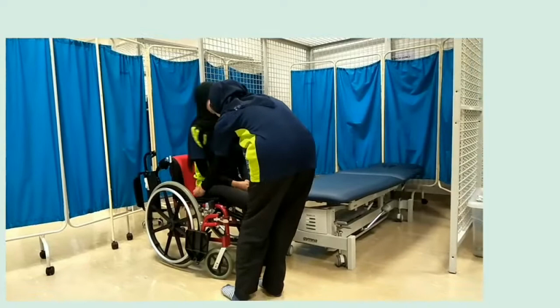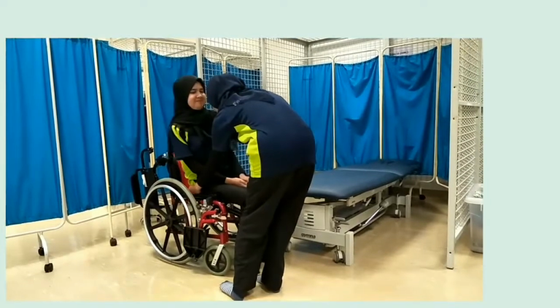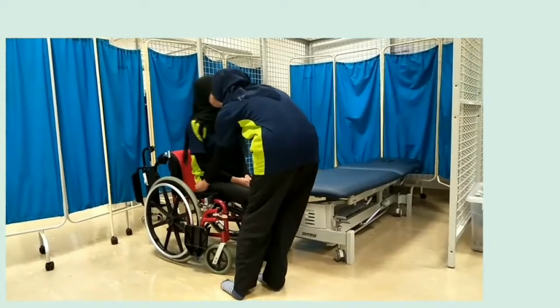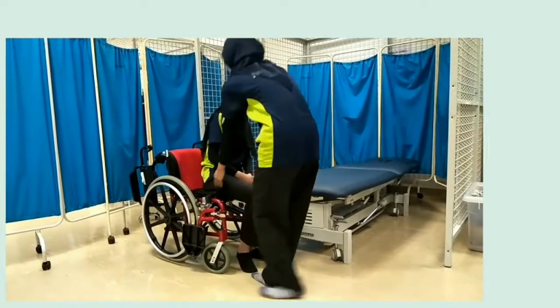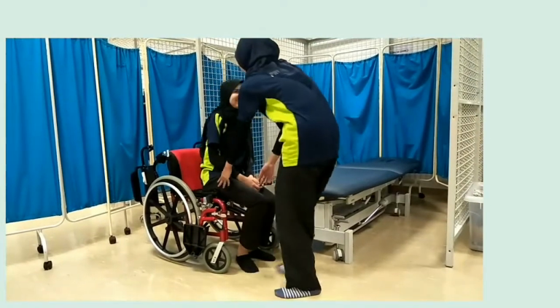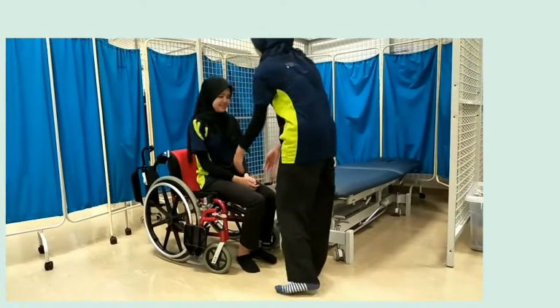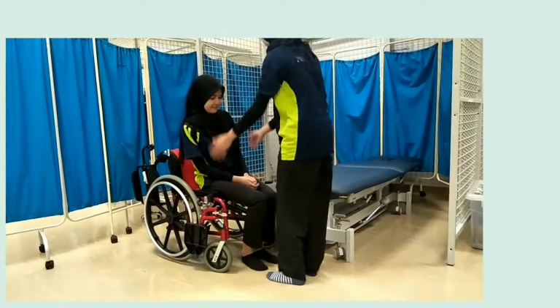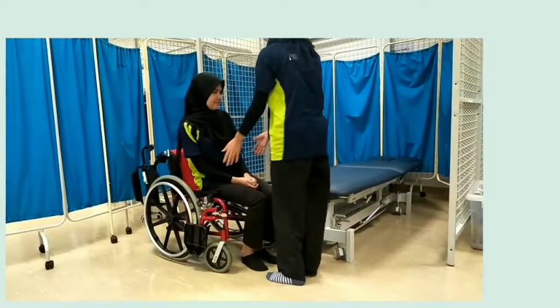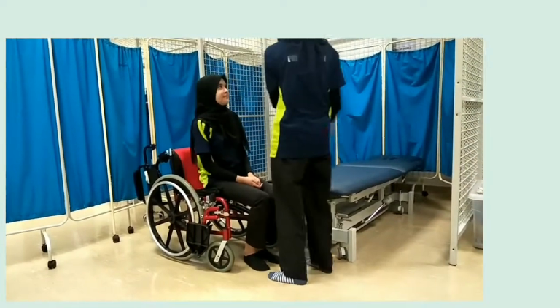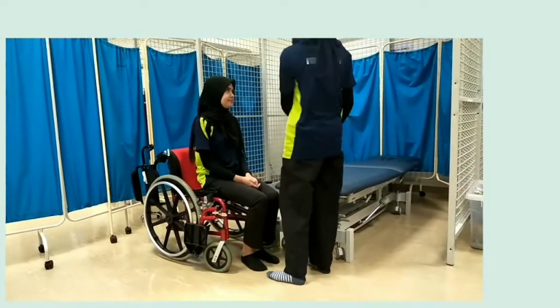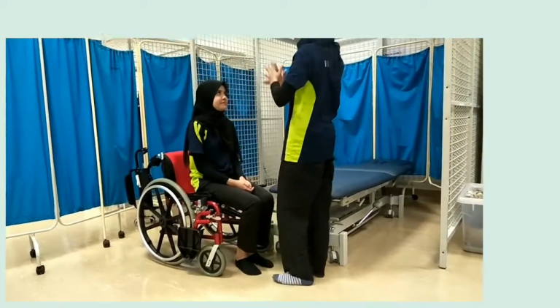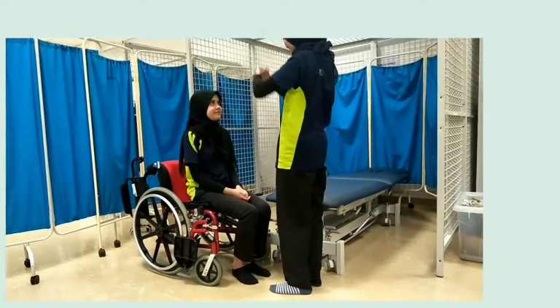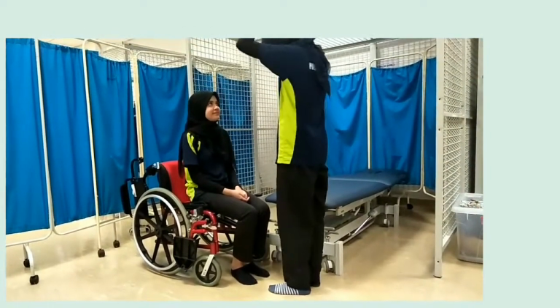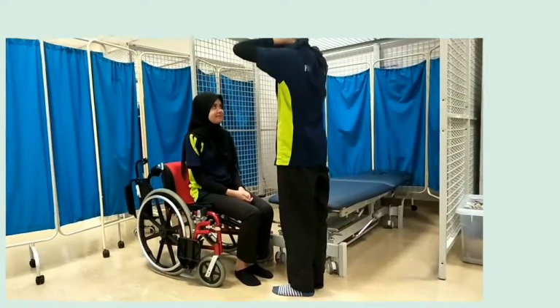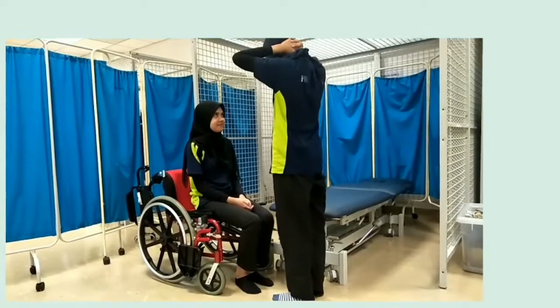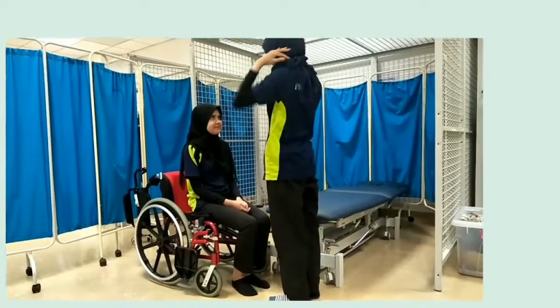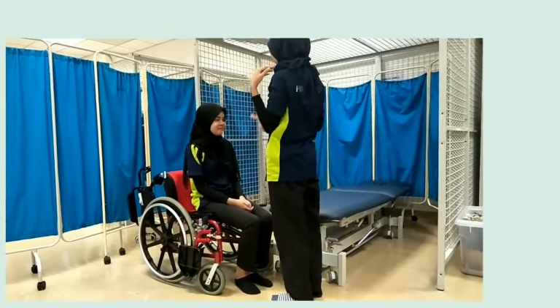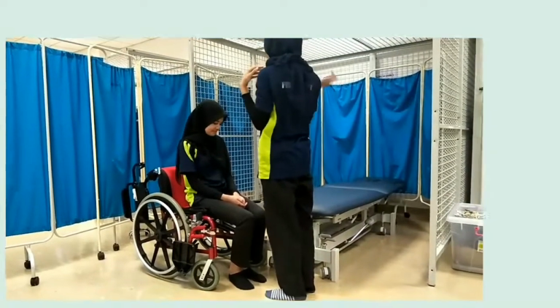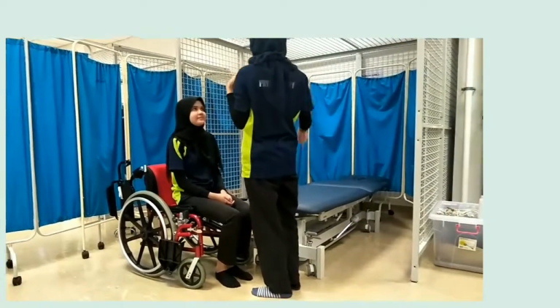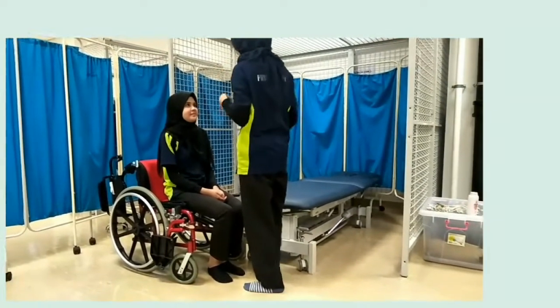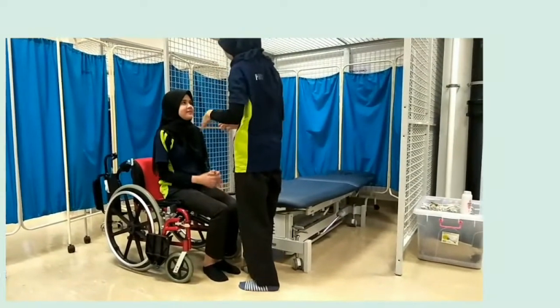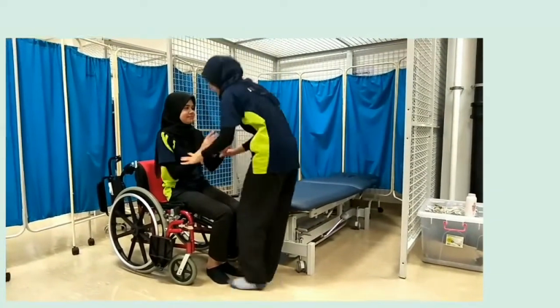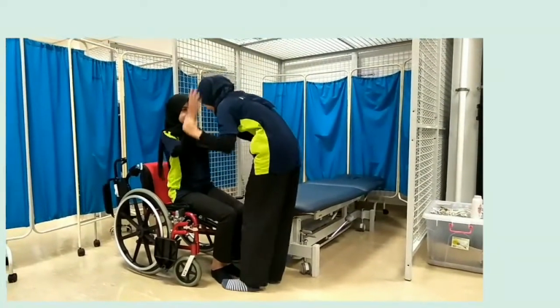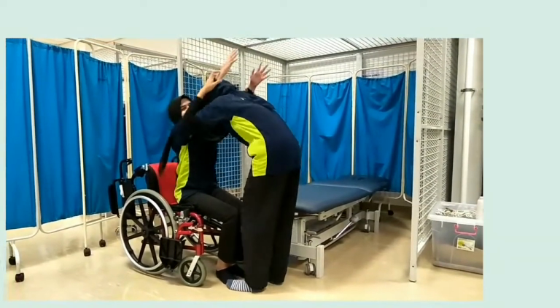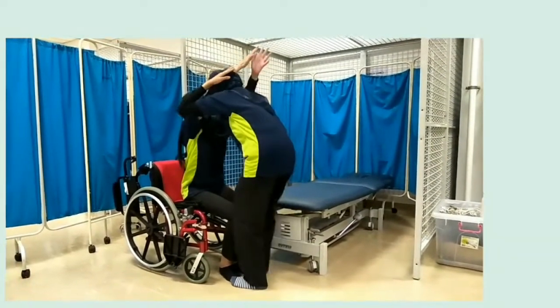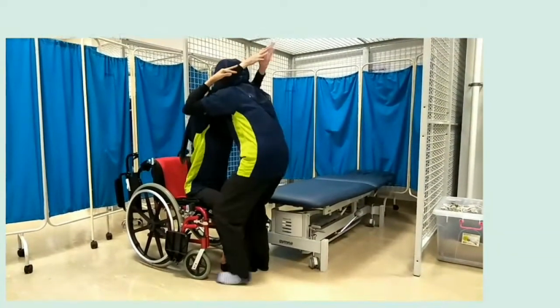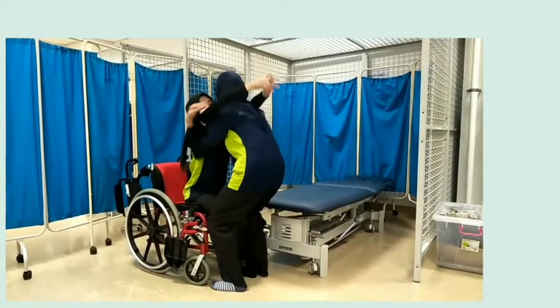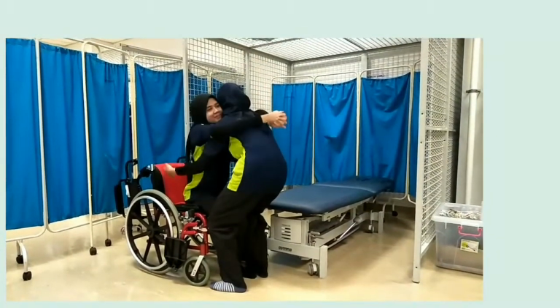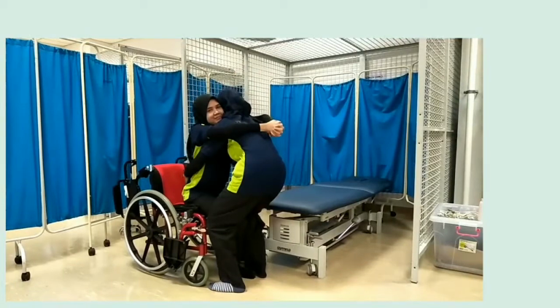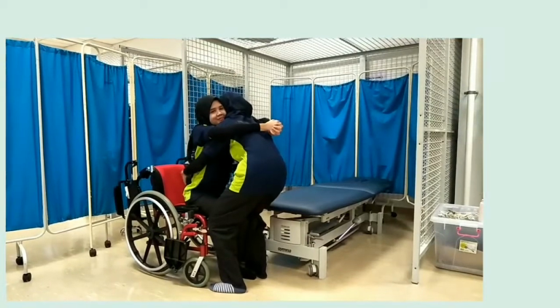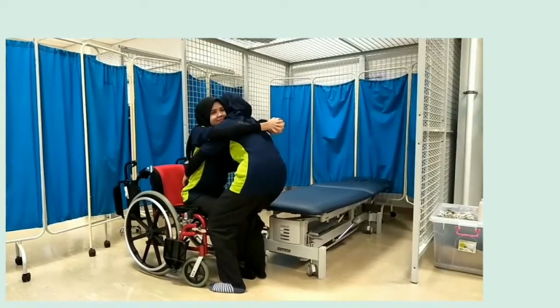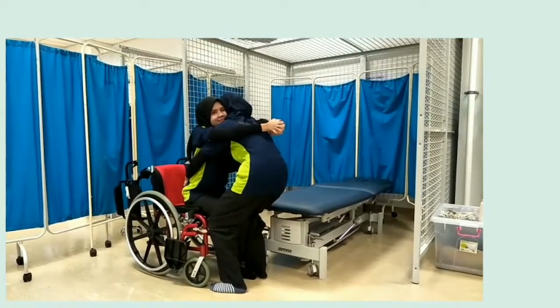And lastly, we explain to the patient what will happen and what they are expected to do during the transfer process. And perform the transfer process when the patient already understands, in count of three.